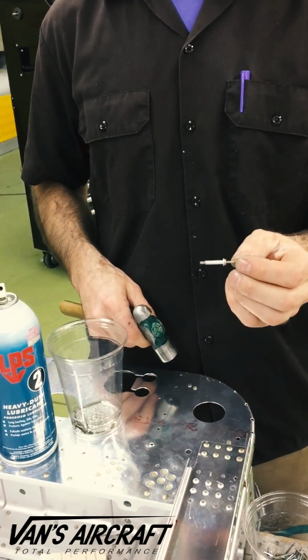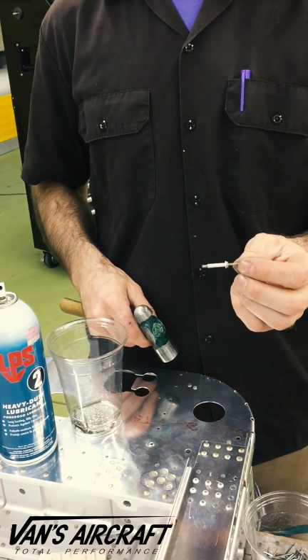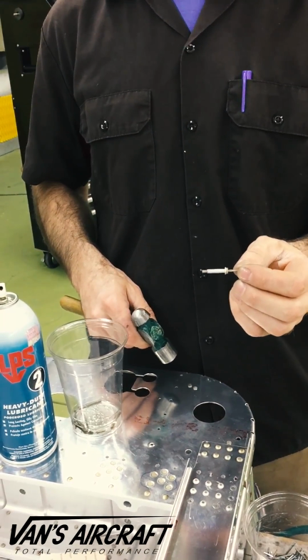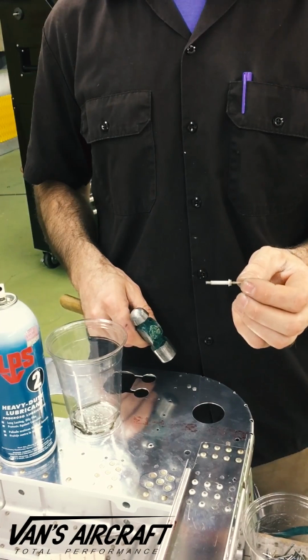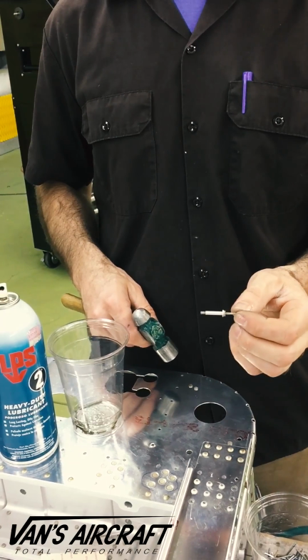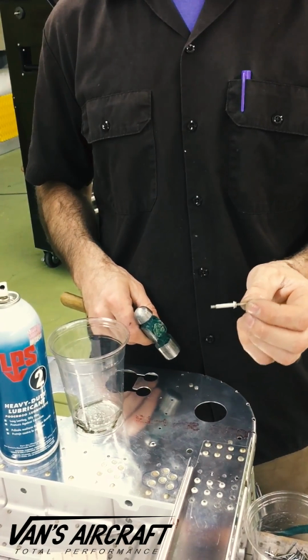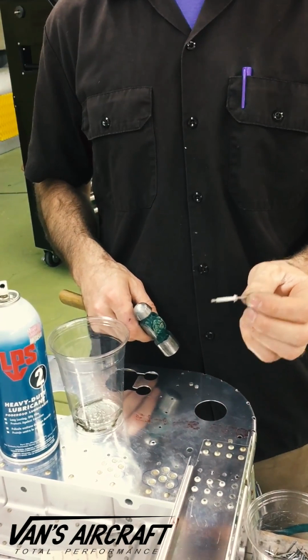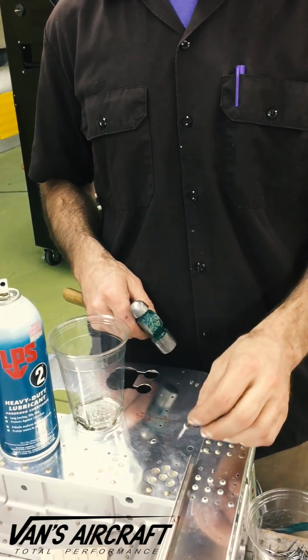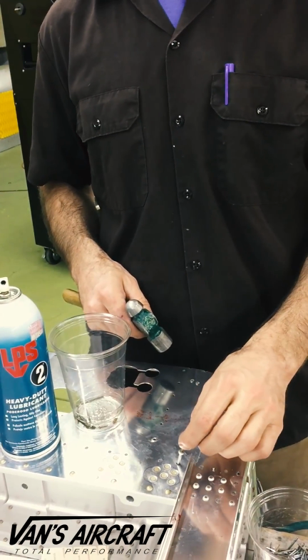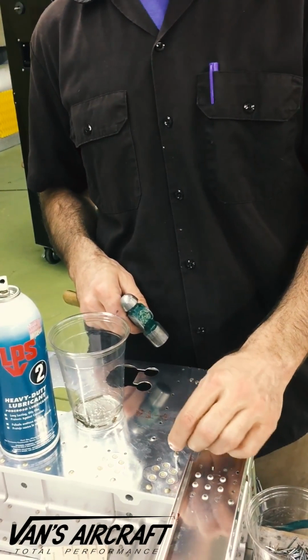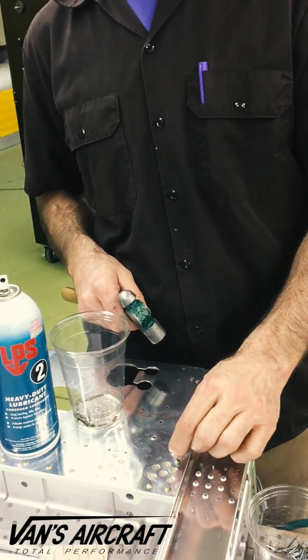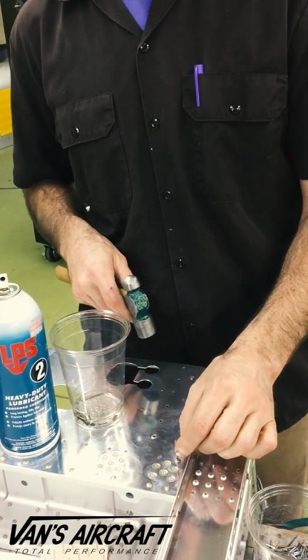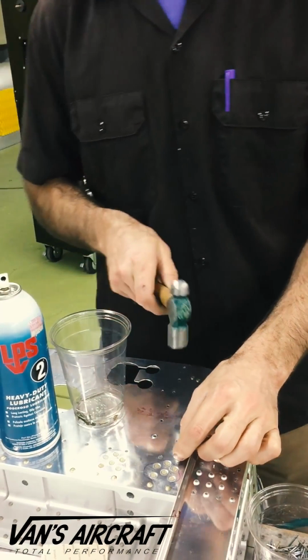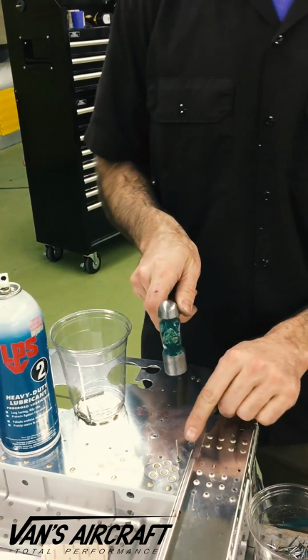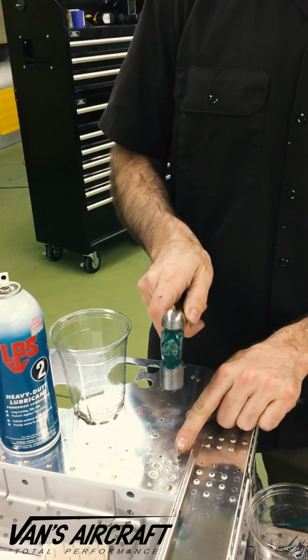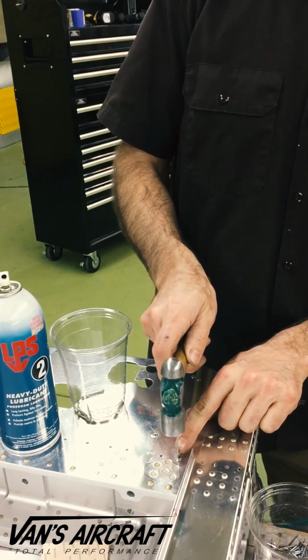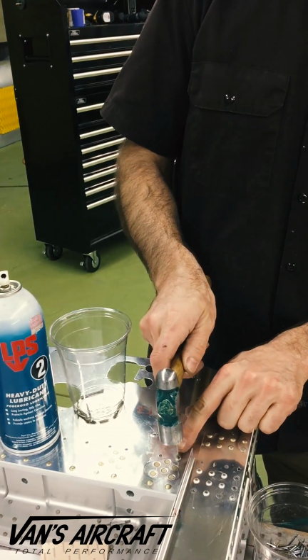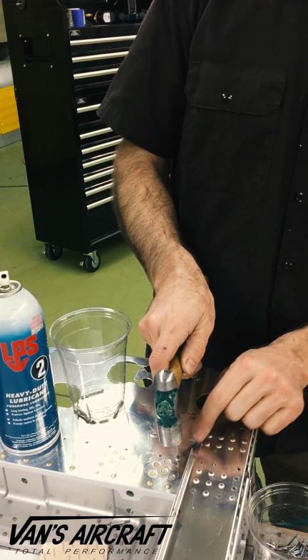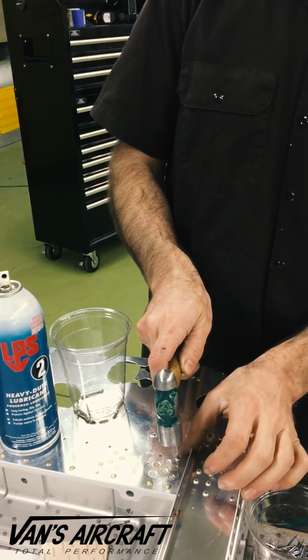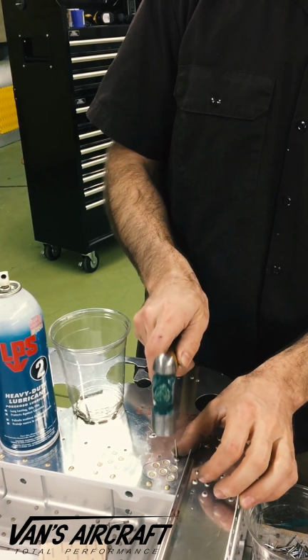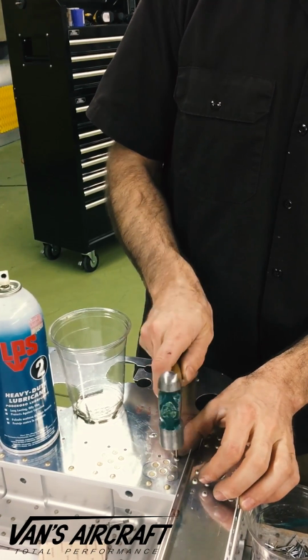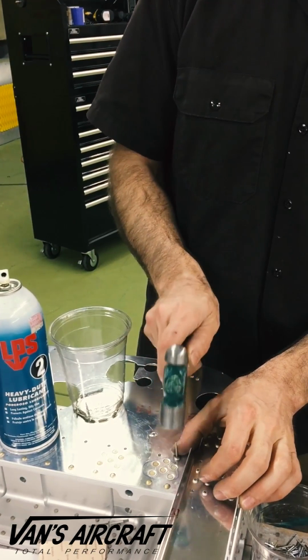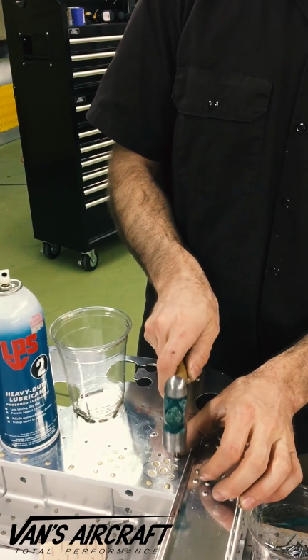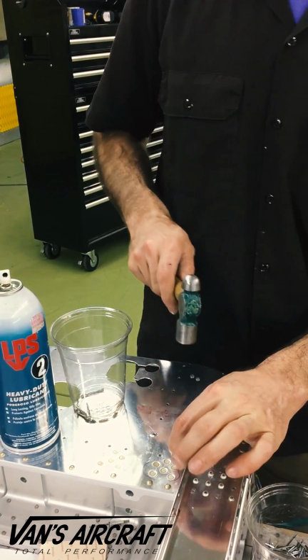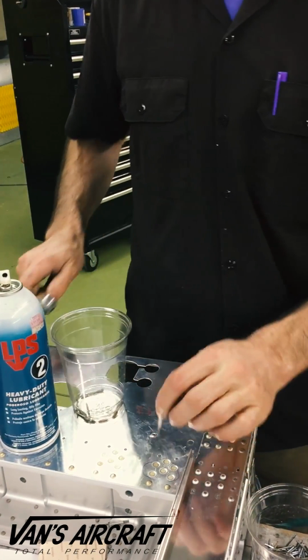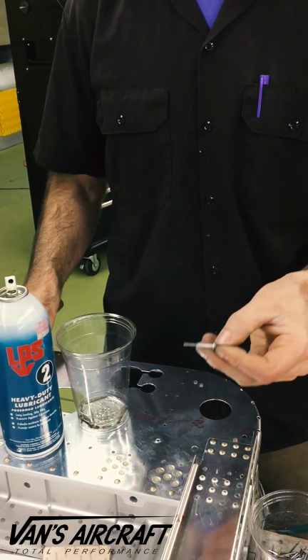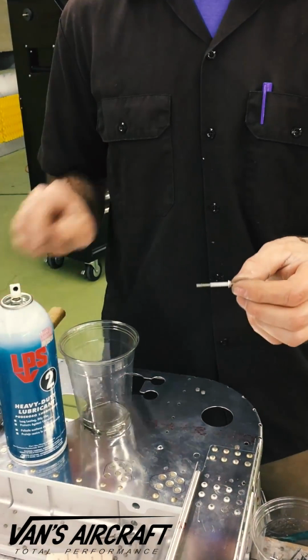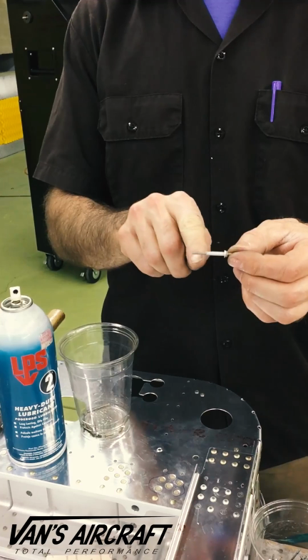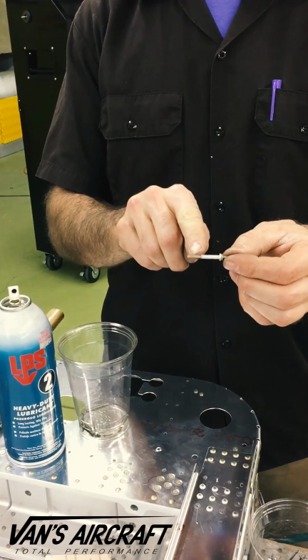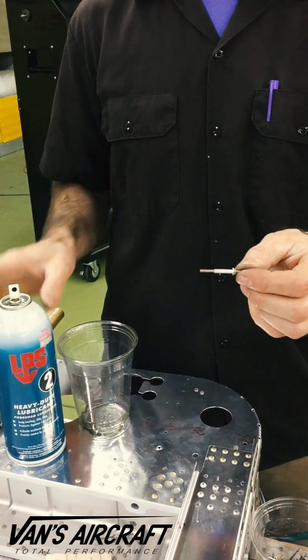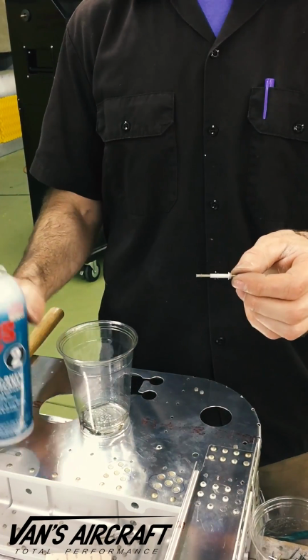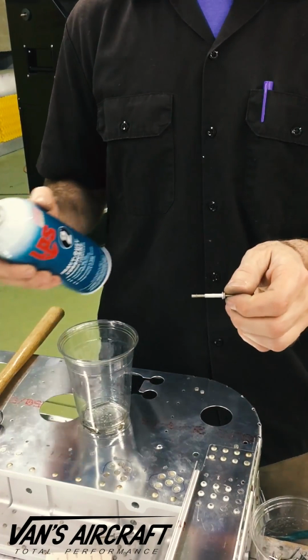So our method of dealing with that is to take the rivet, put it in an open hole, tap the mandrel down about halfway. Remove it. You can now see the exposed steel stem.